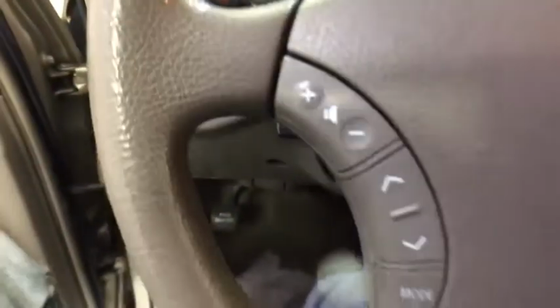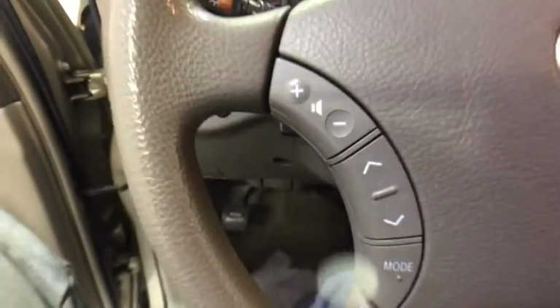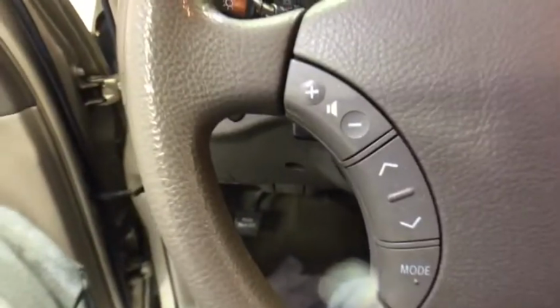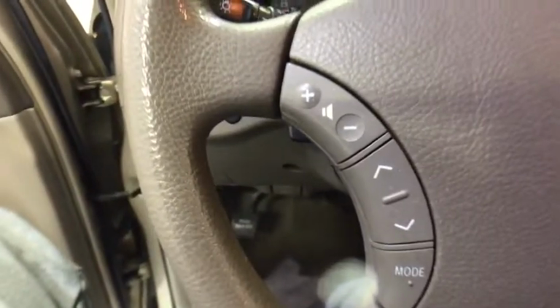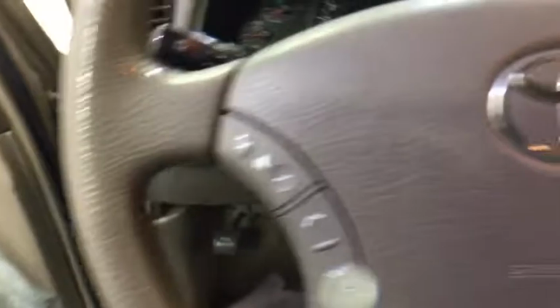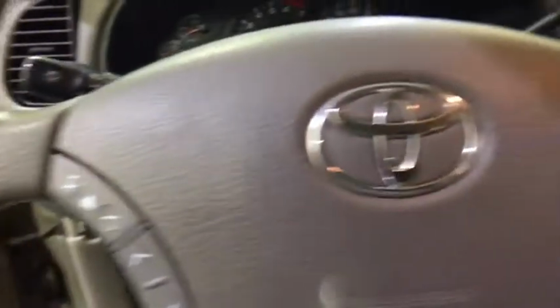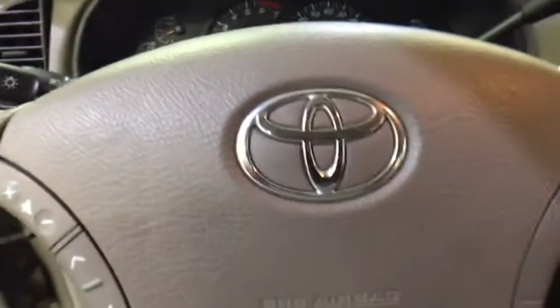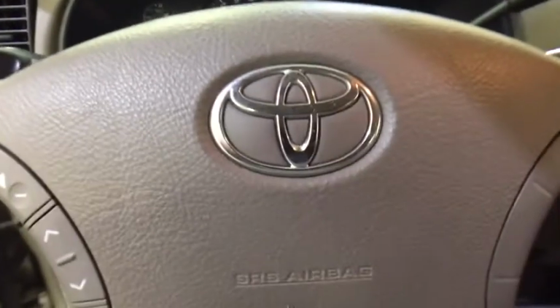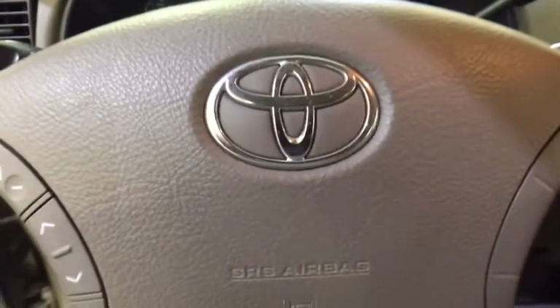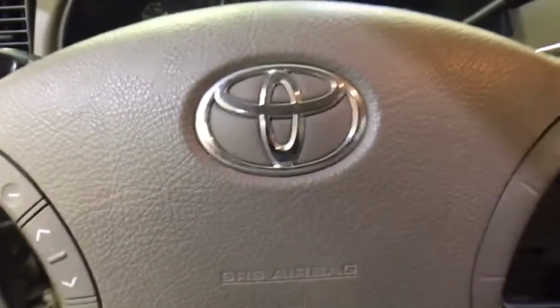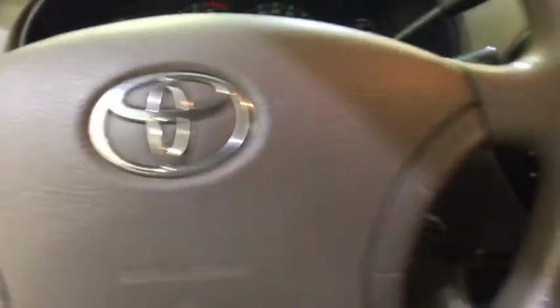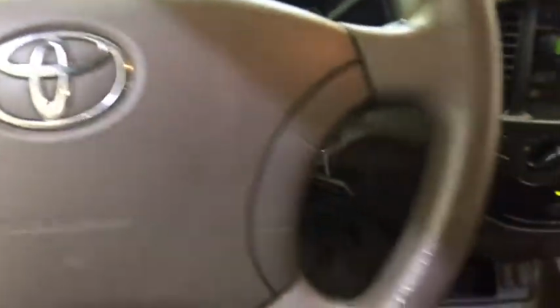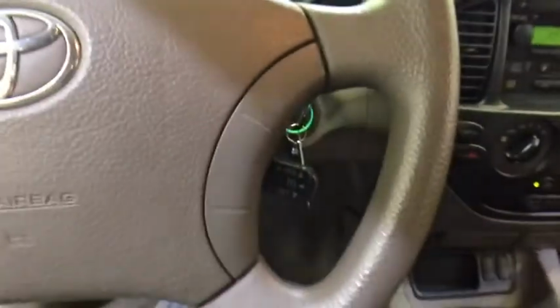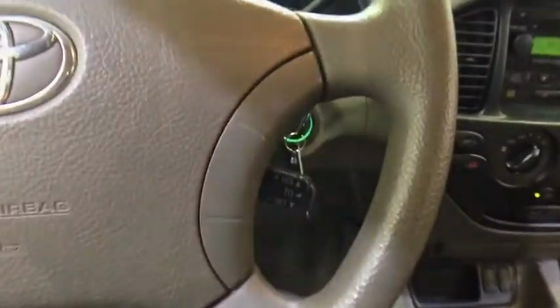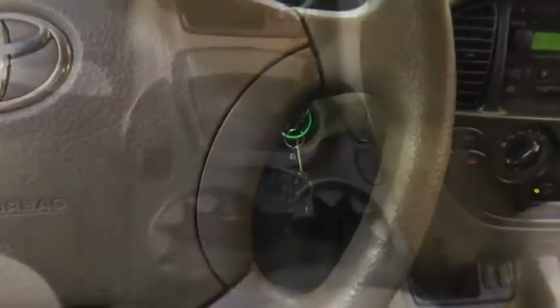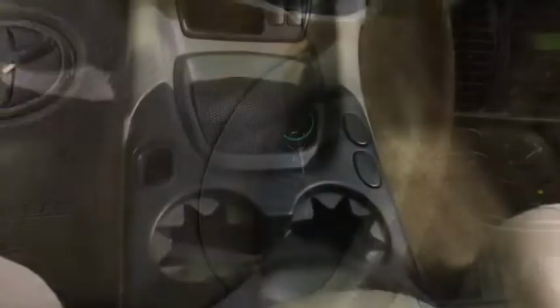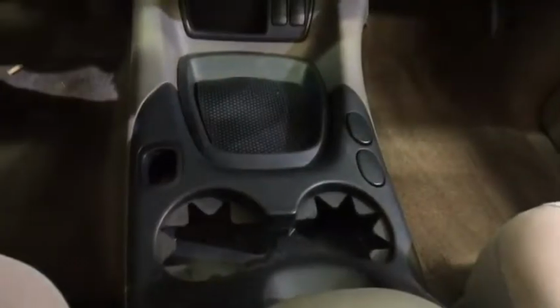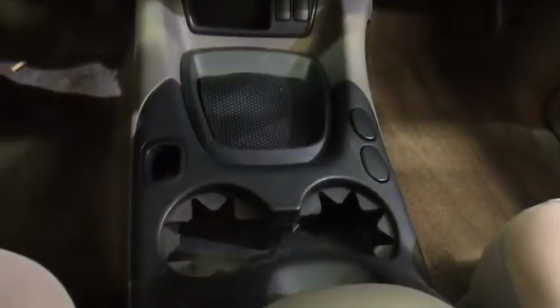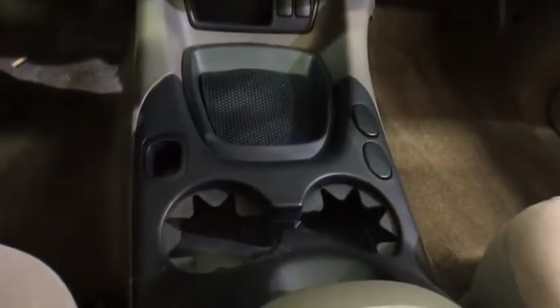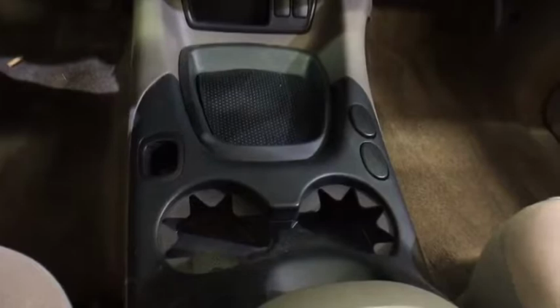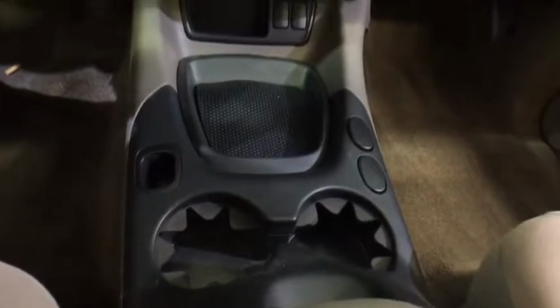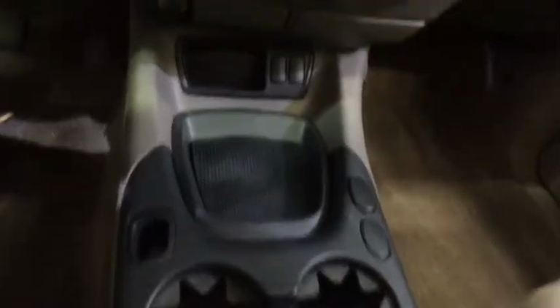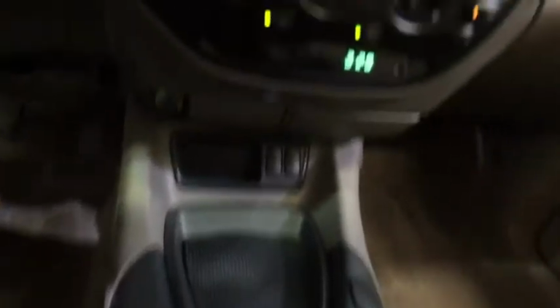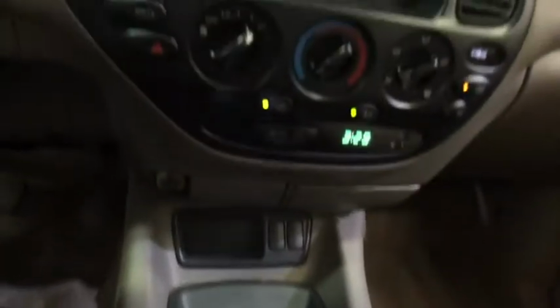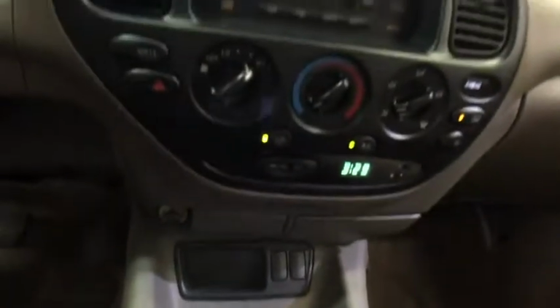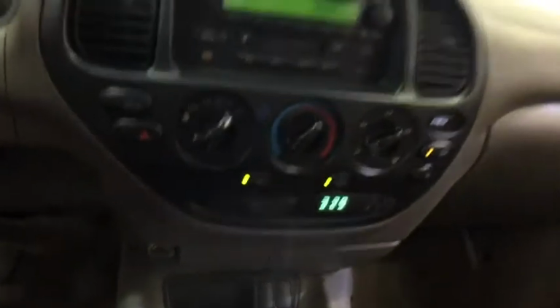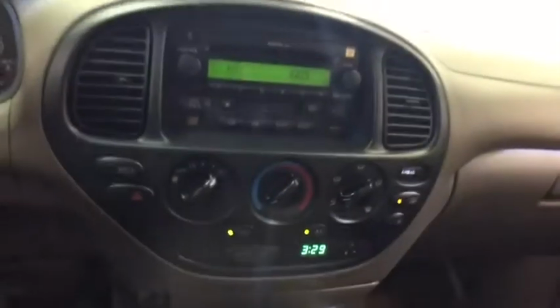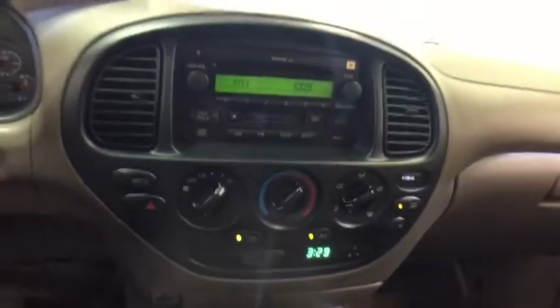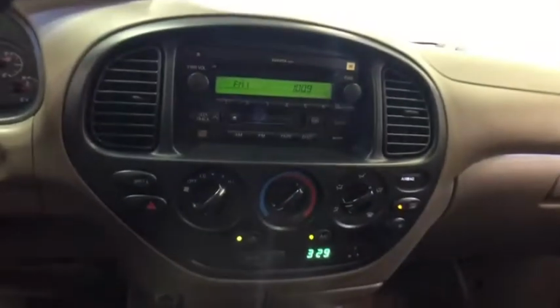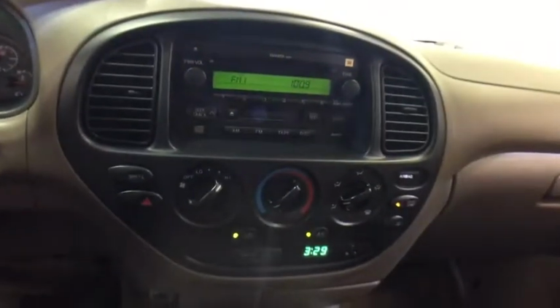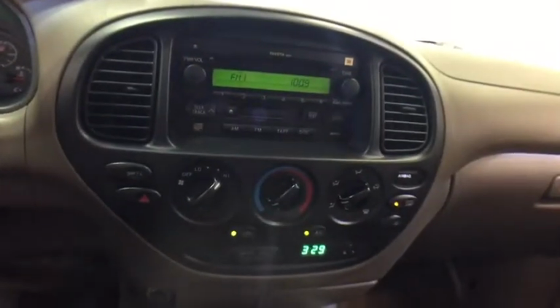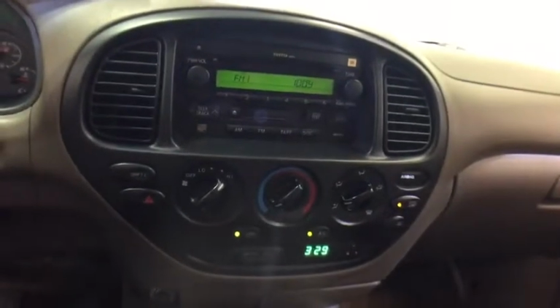CD player, fourth passenger door, brake assist, intermittent wipers, front disc, rear drum brakes, cloth seats, variable speed intermittent wipers, and front reading lamps.